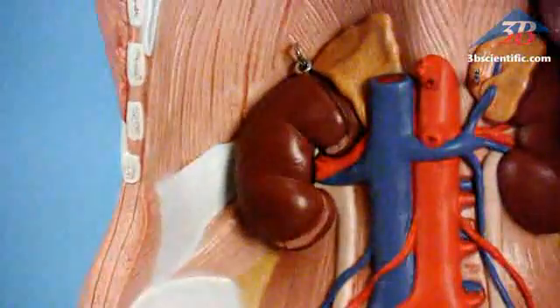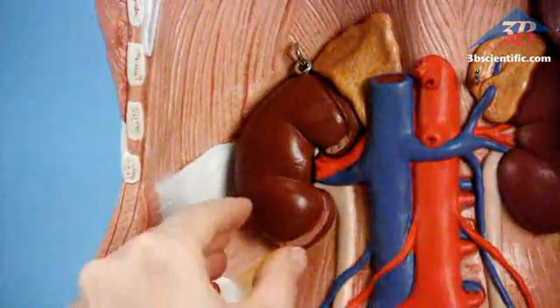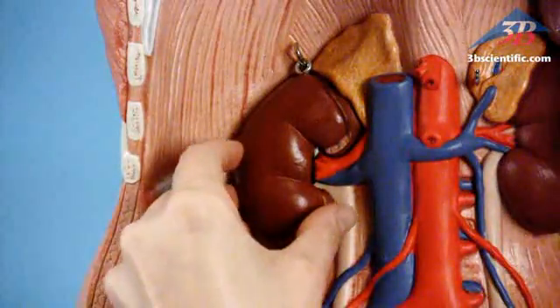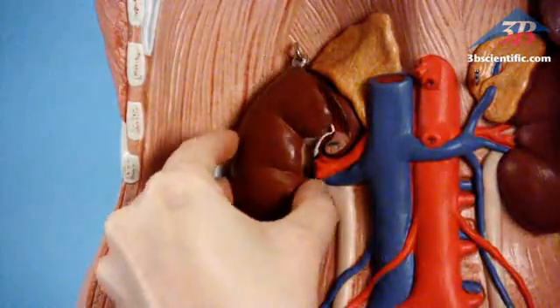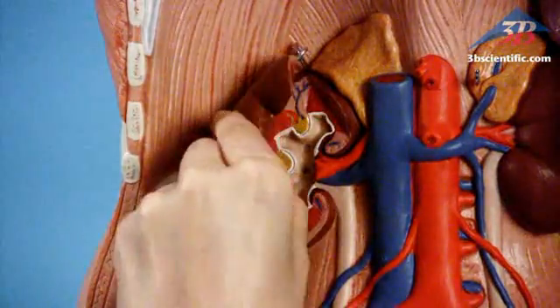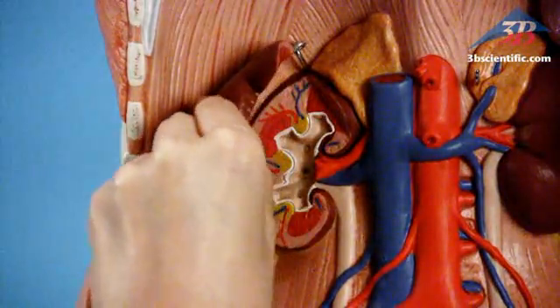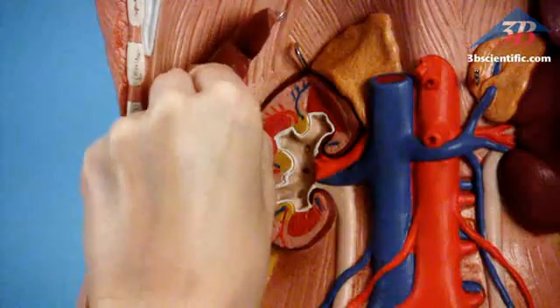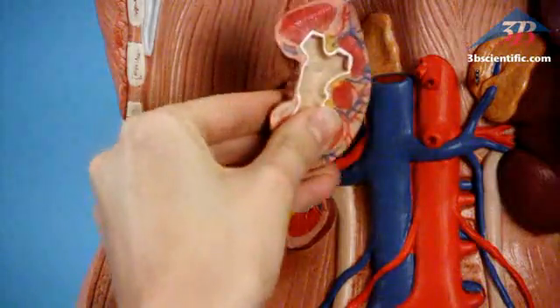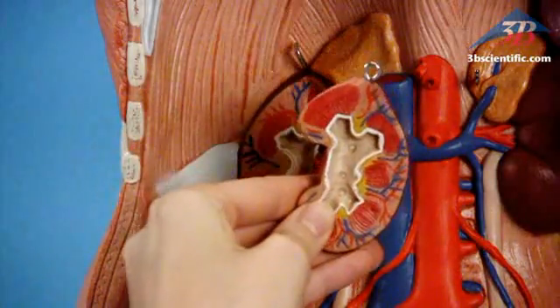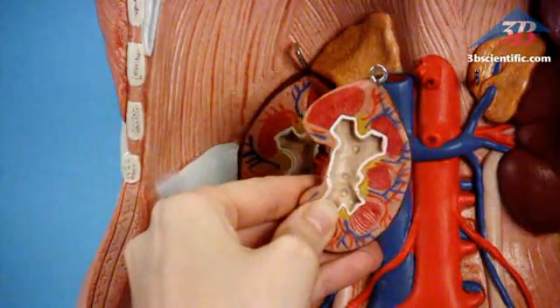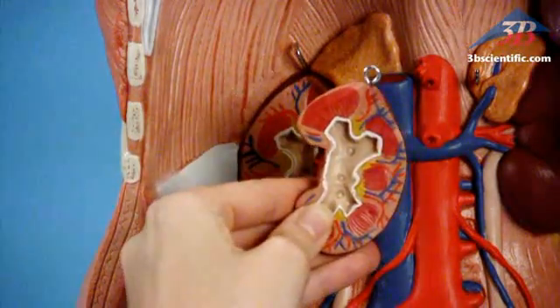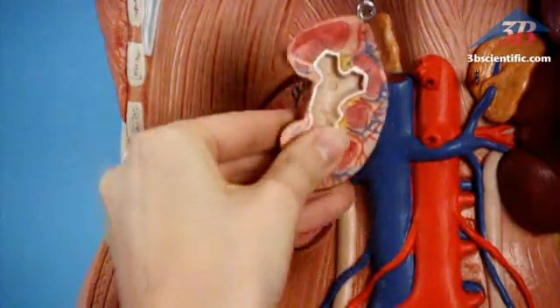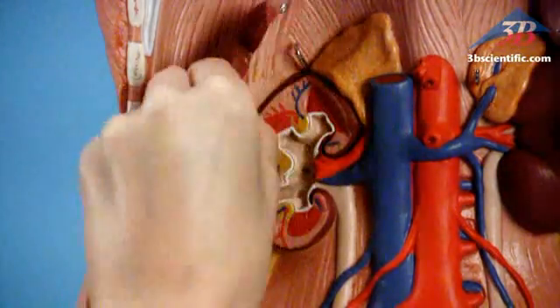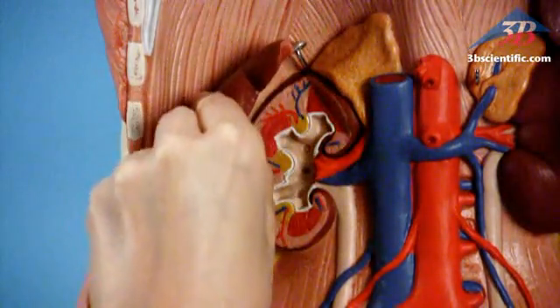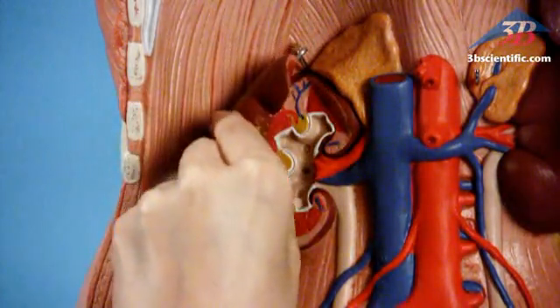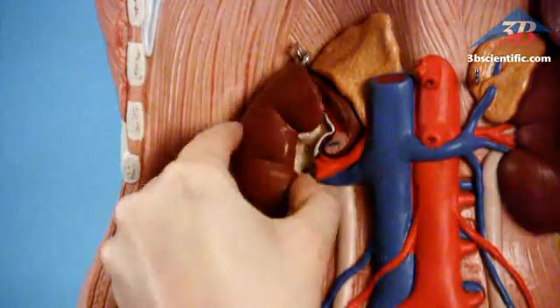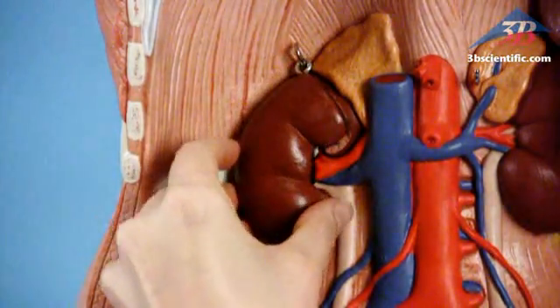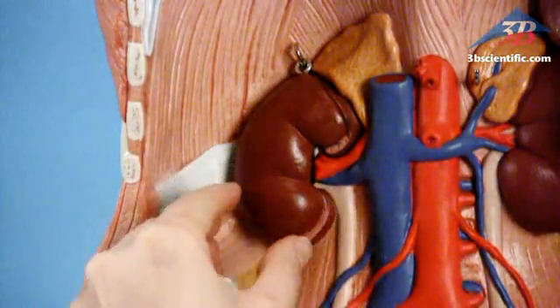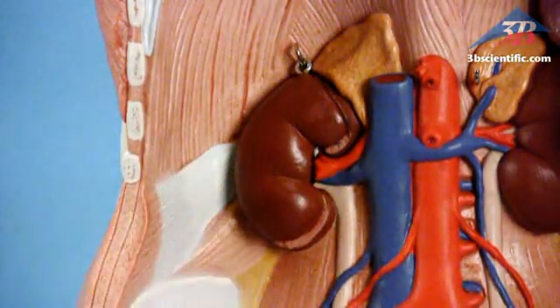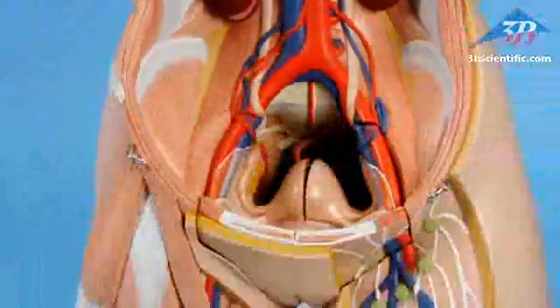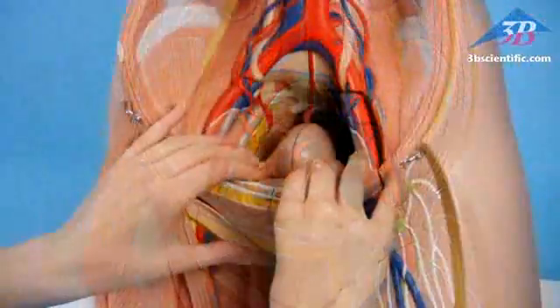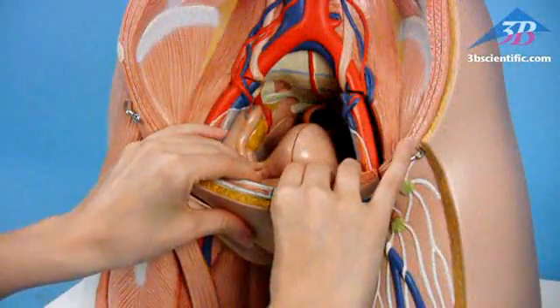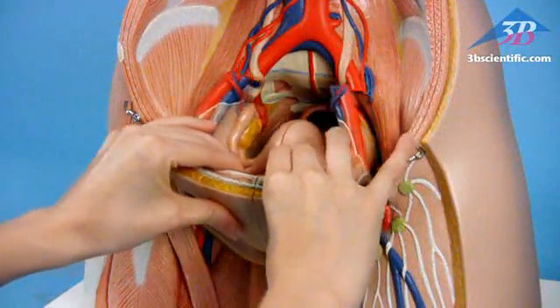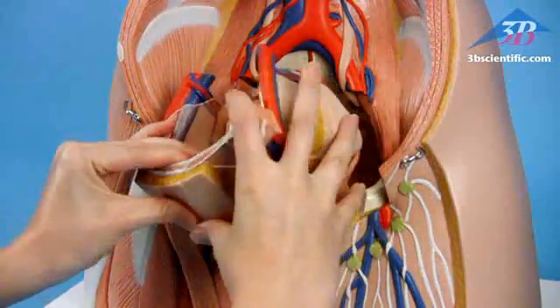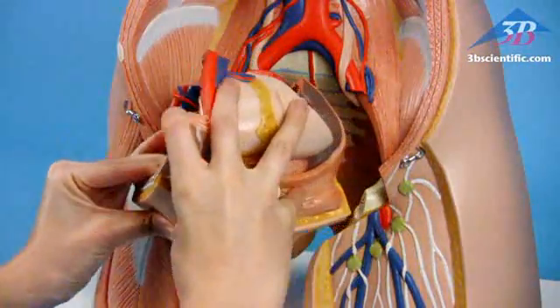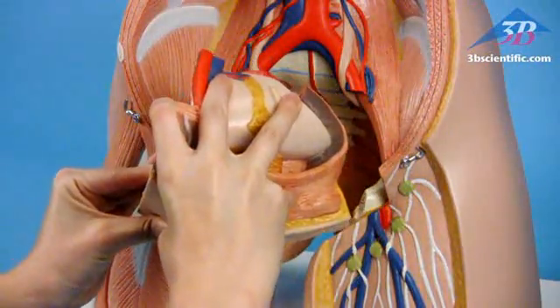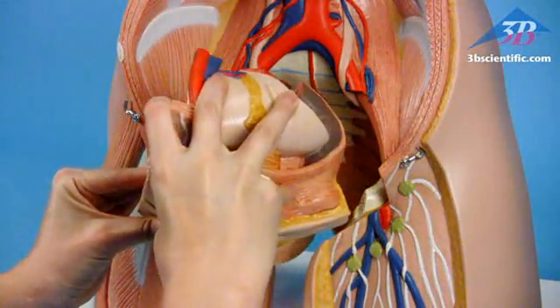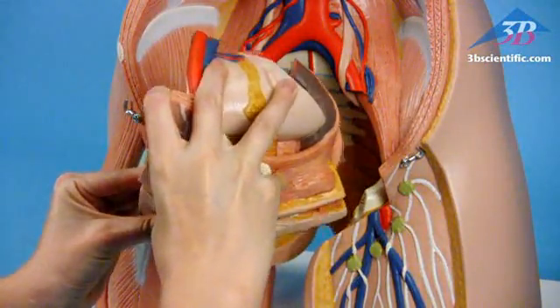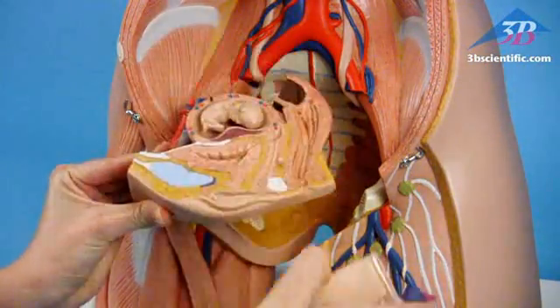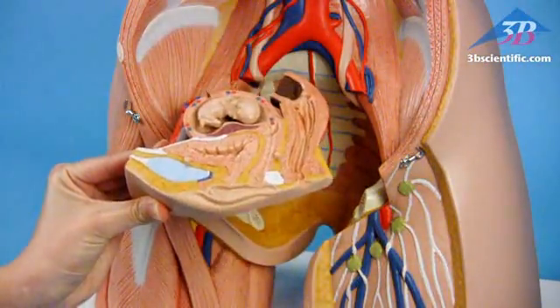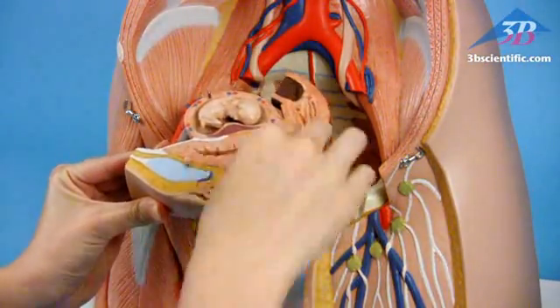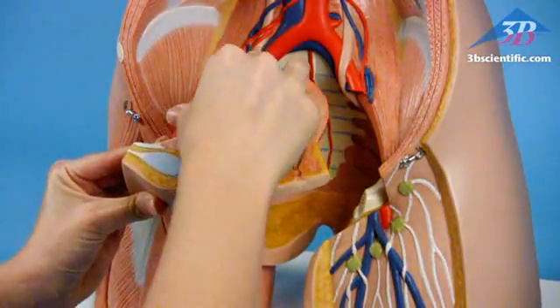Open the front kidney half to show the adrenal gland, renal and adrenal vessels. Exchangeable genital inserts: four-part male and three-part female with embryo.